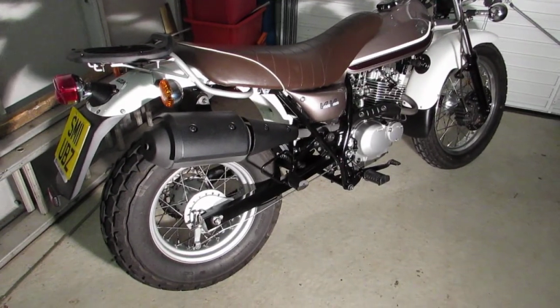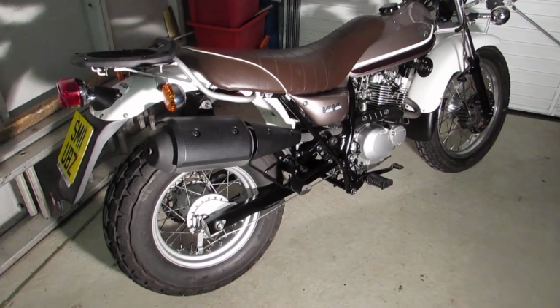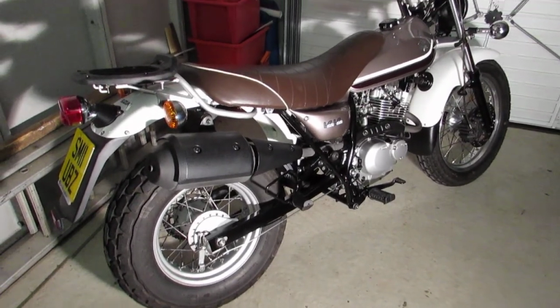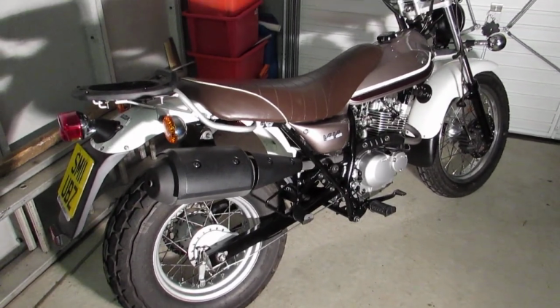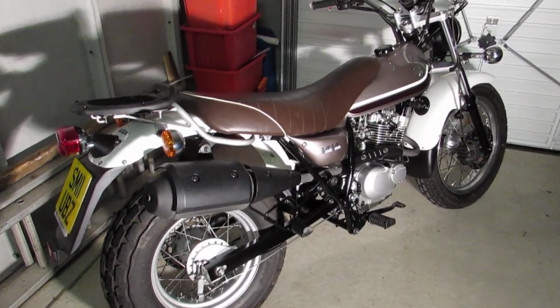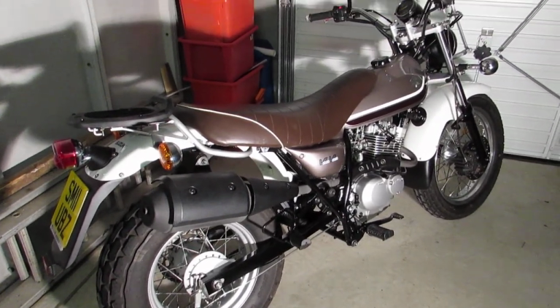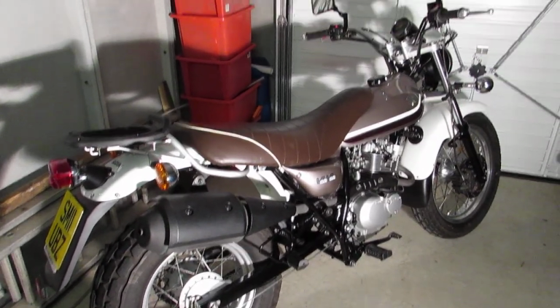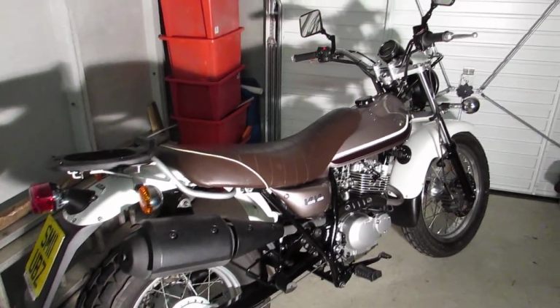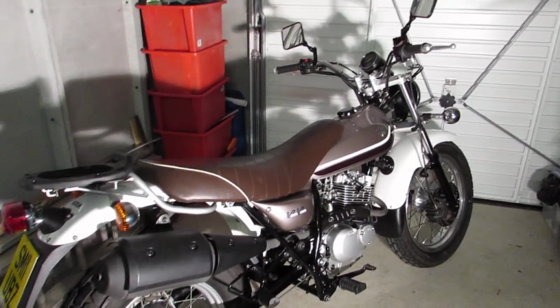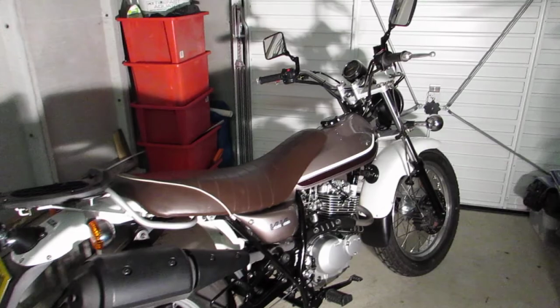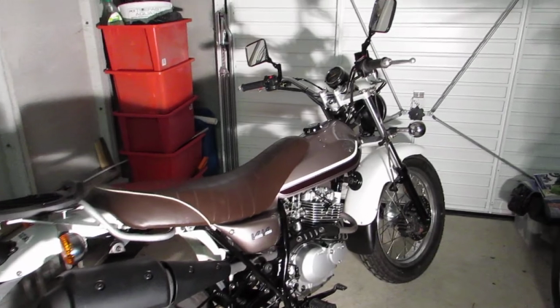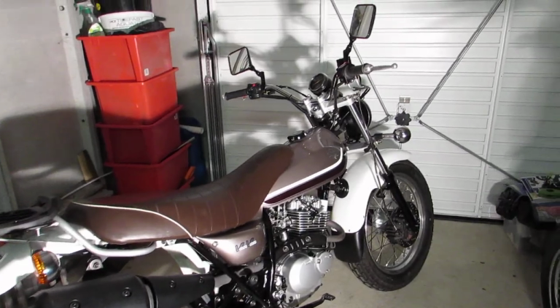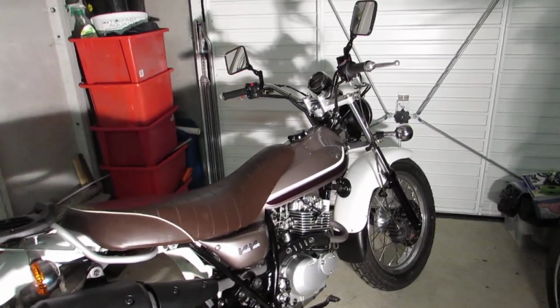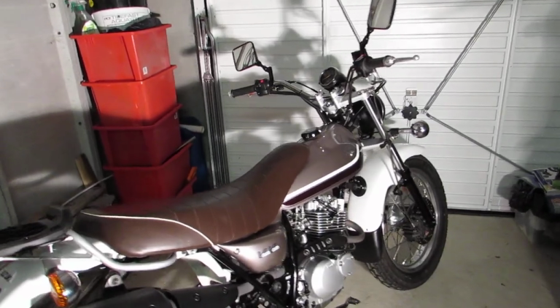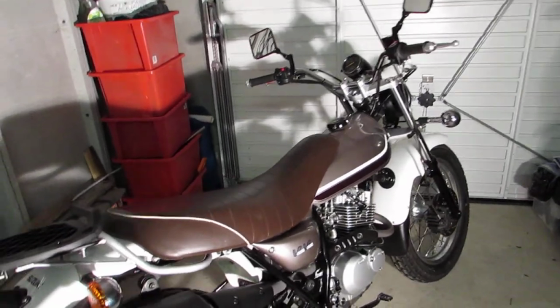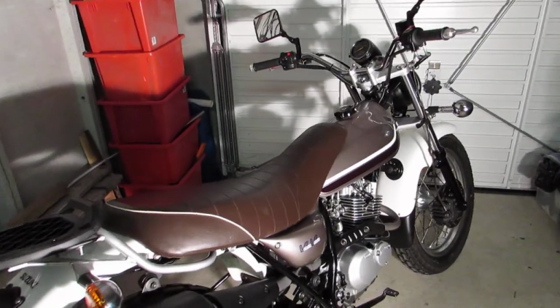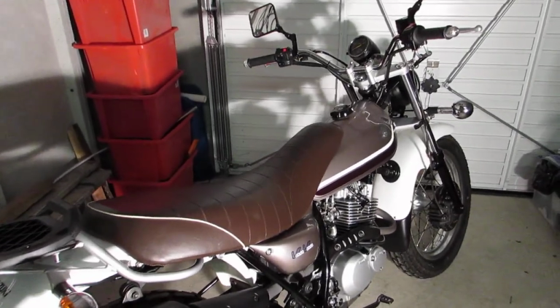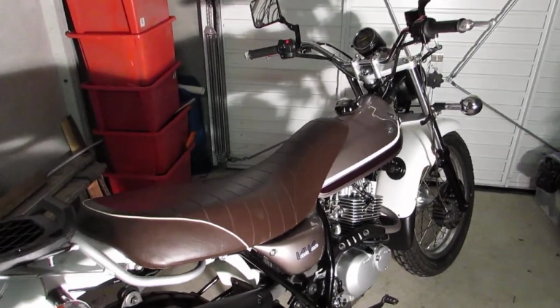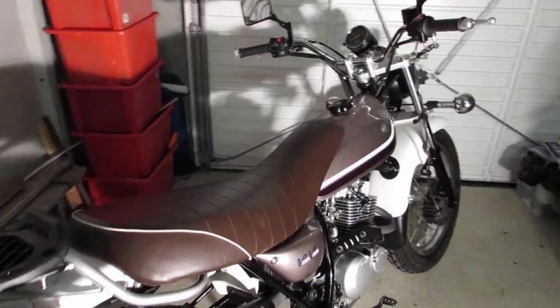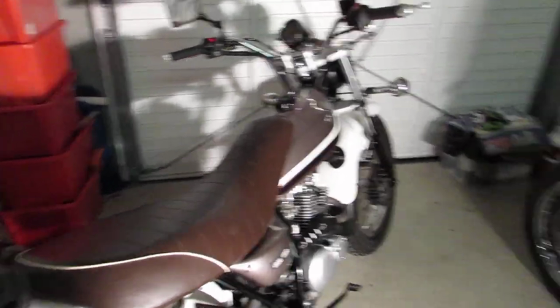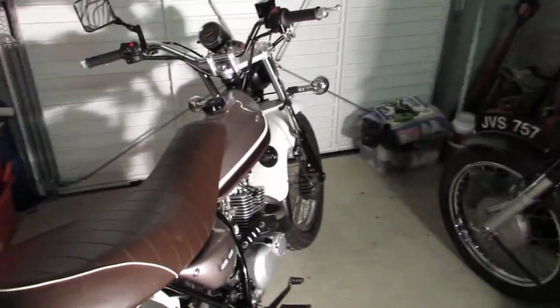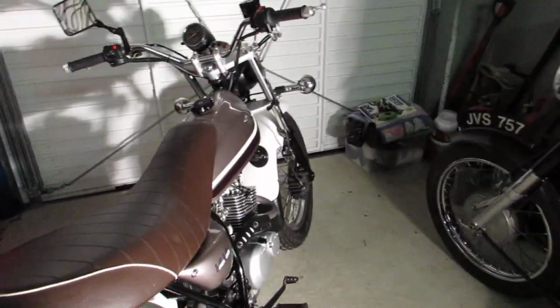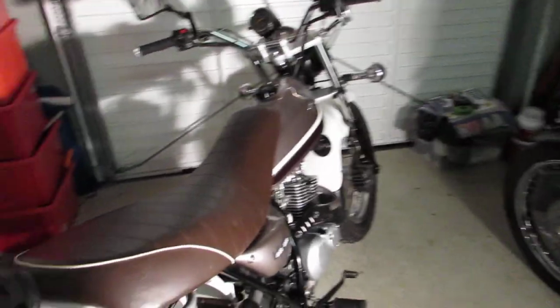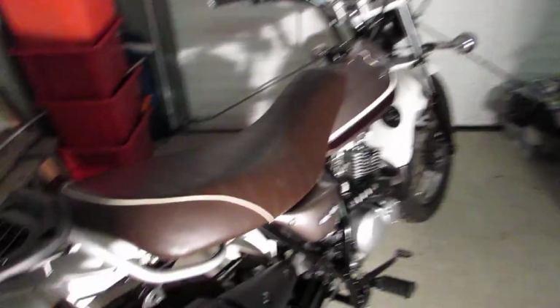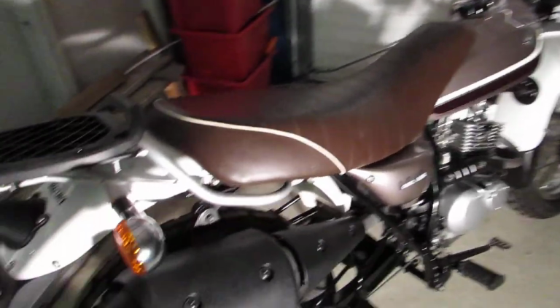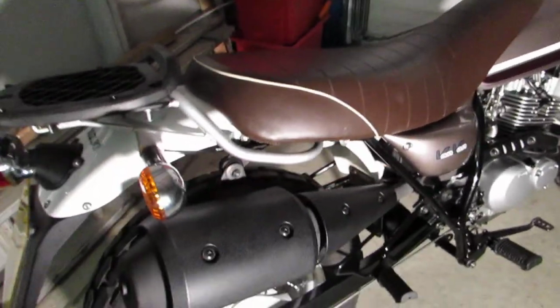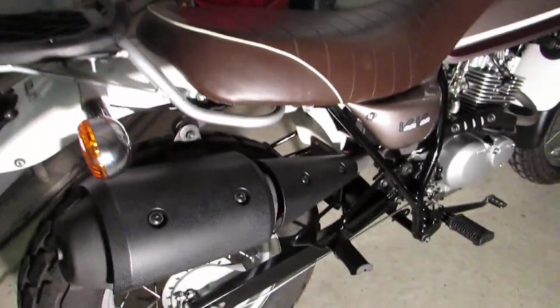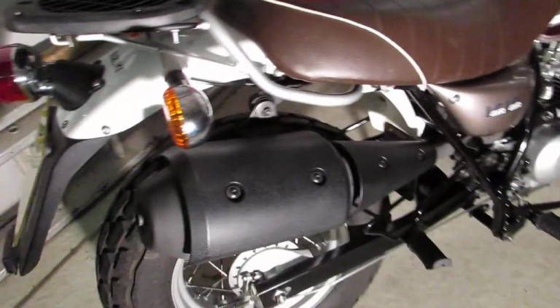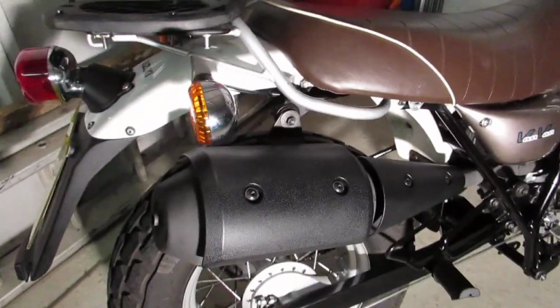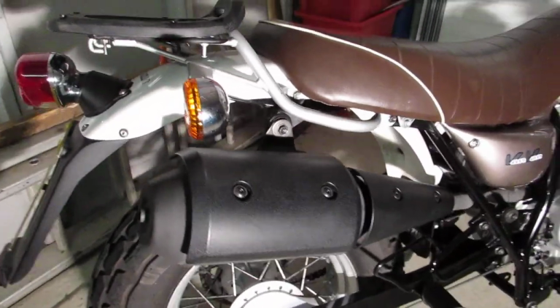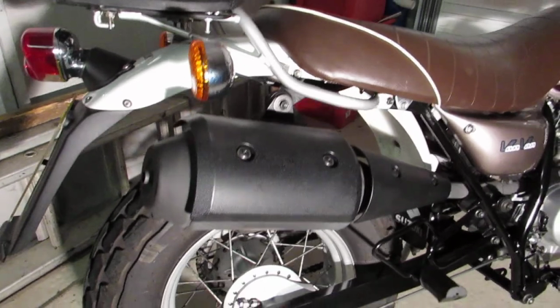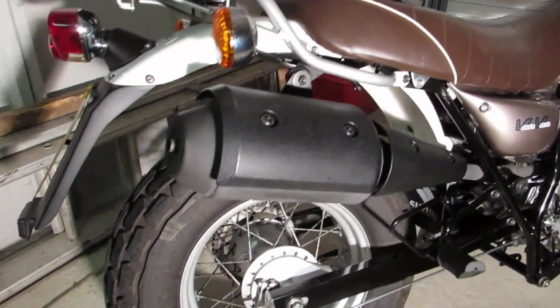Hi Duncan, this is the Van Van, as you can see. We've managed to find a spotlight in the garage, so it's pretty bright in here. I'll just do a really quick video.